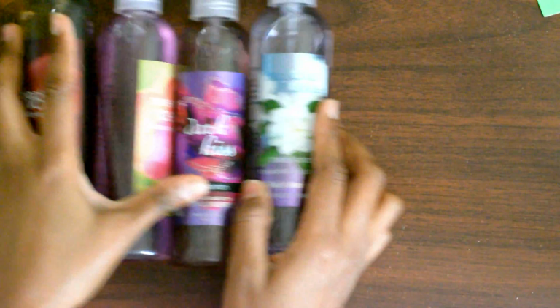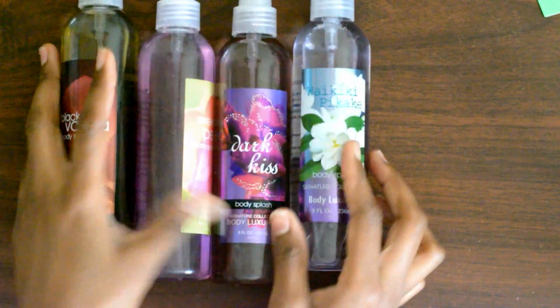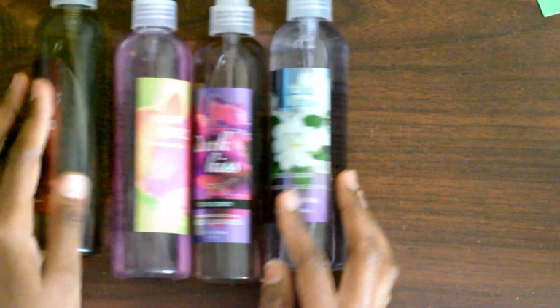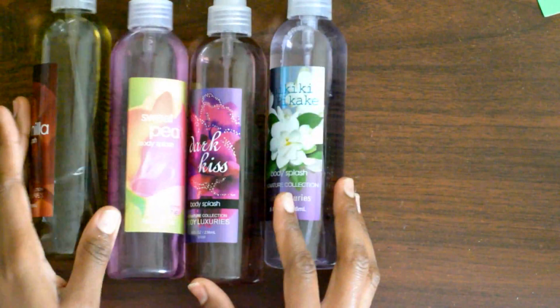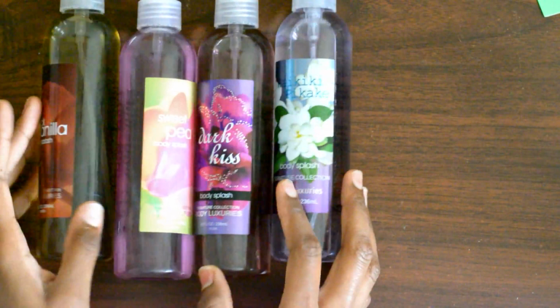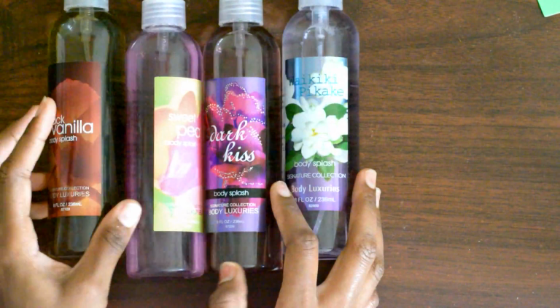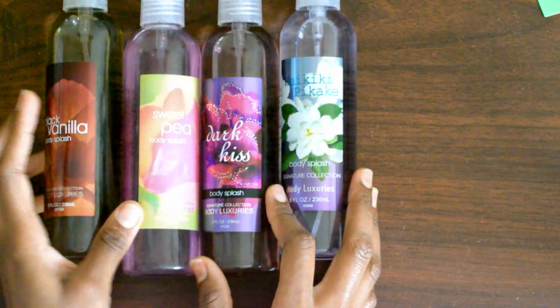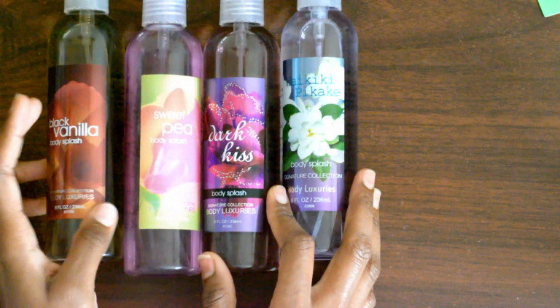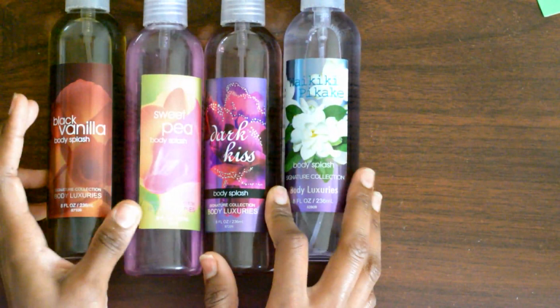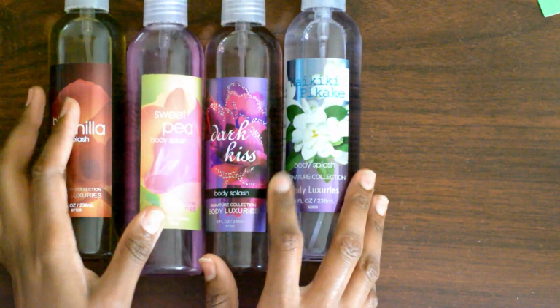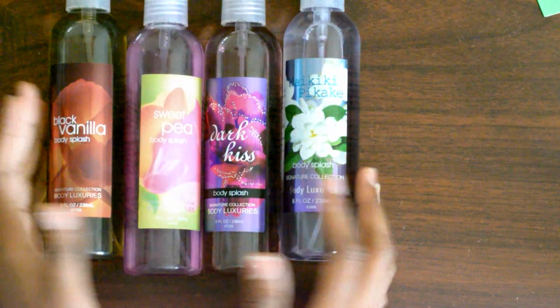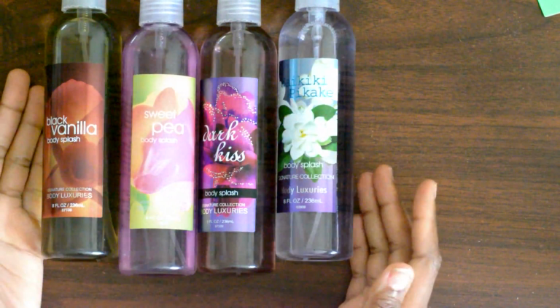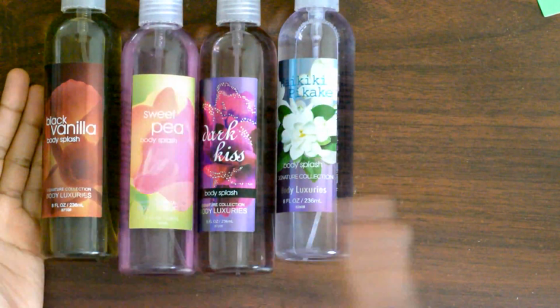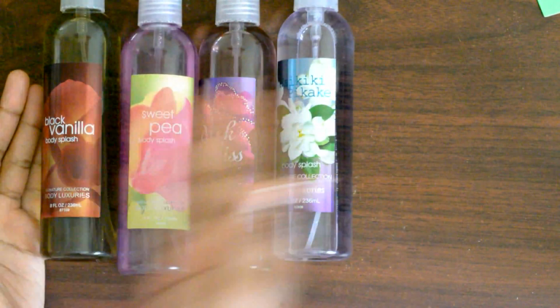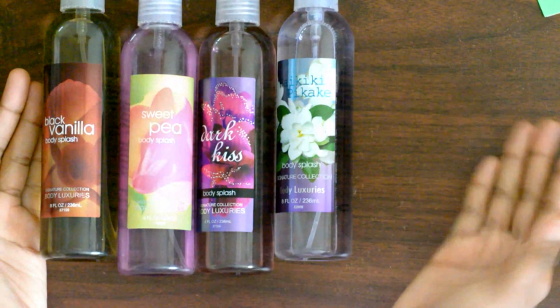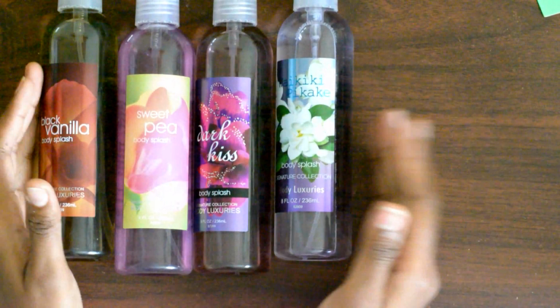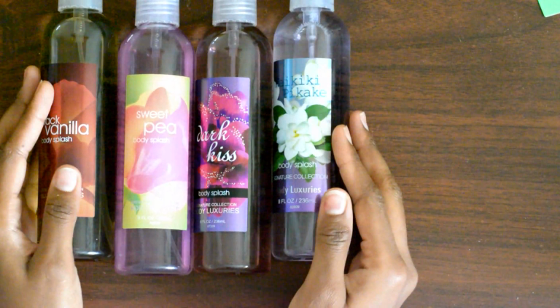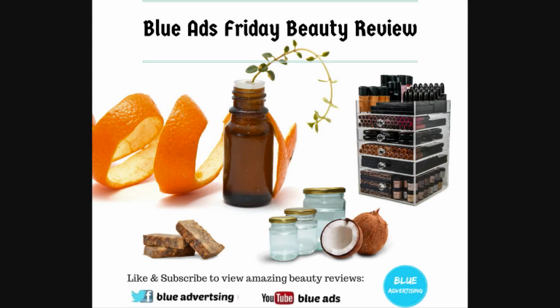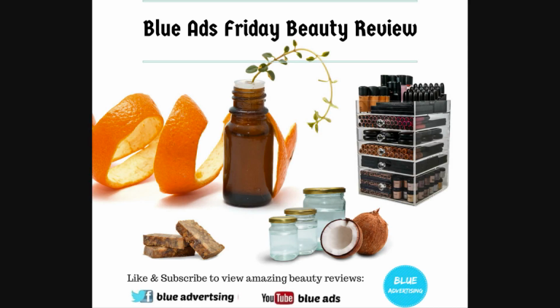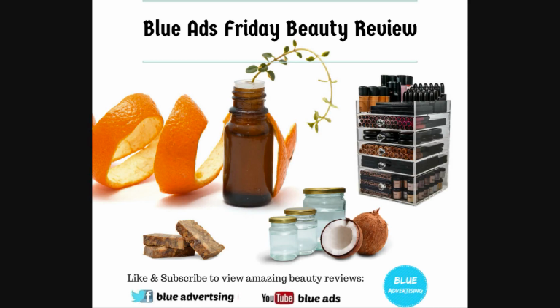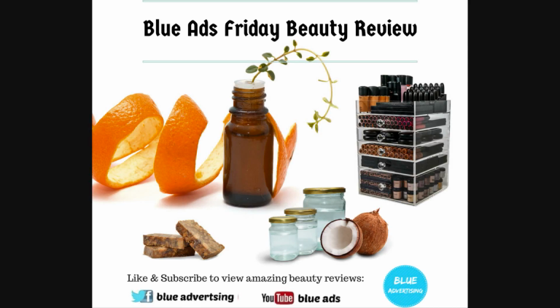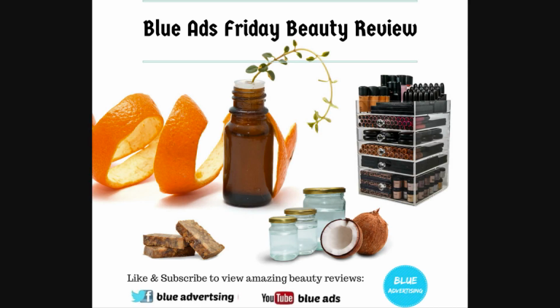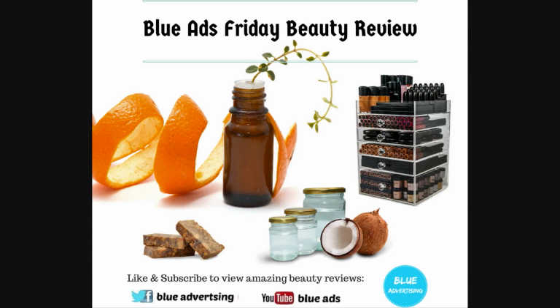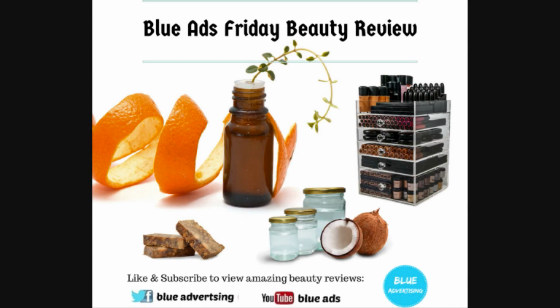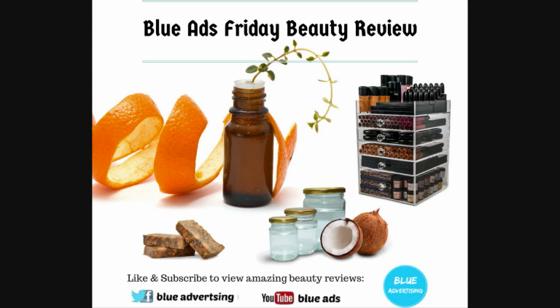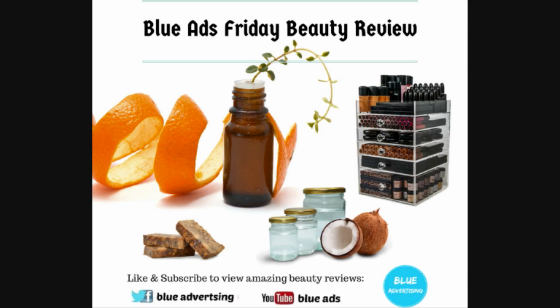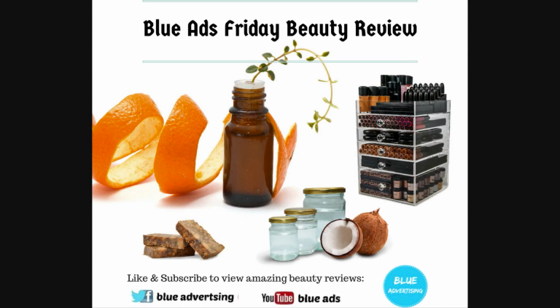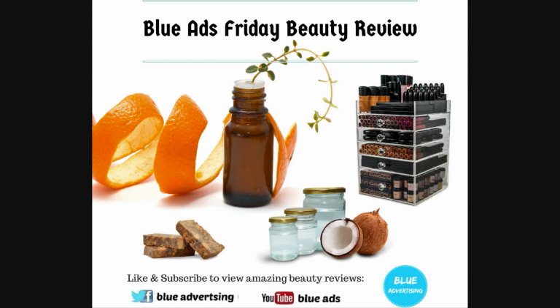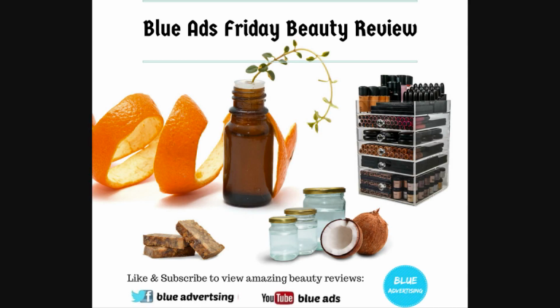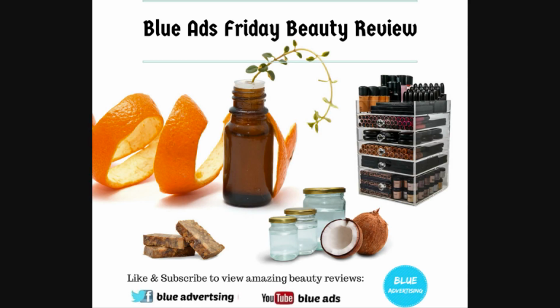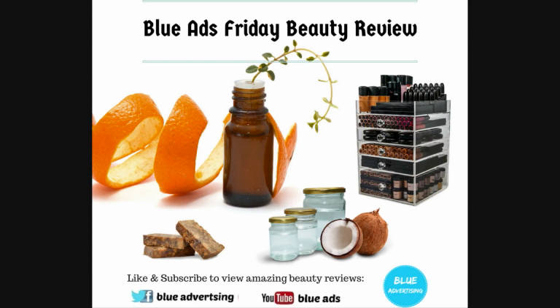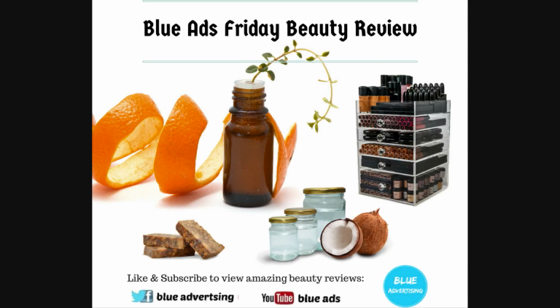Let me know which one you like, which one you've used before, and what other beauty product you'd like us to review. Subscribe to our channel — we love to hear your comments. Bye for now!